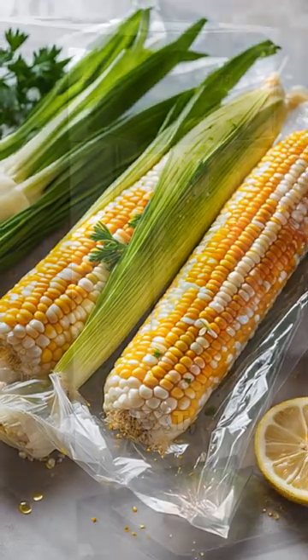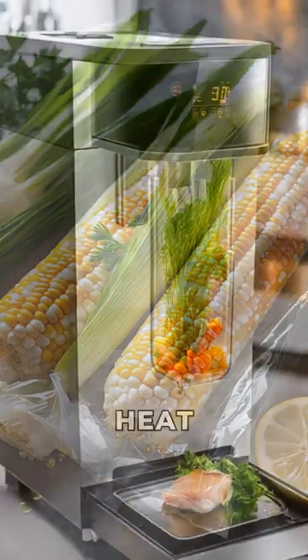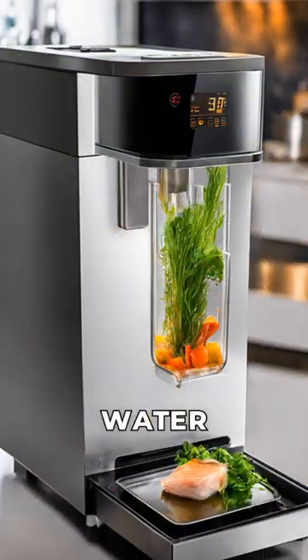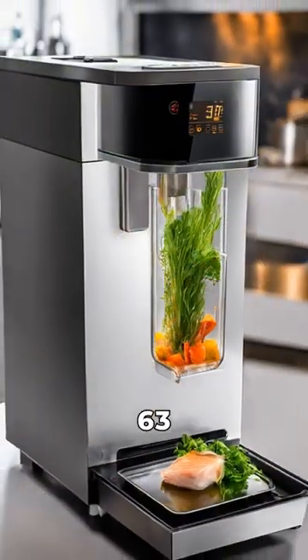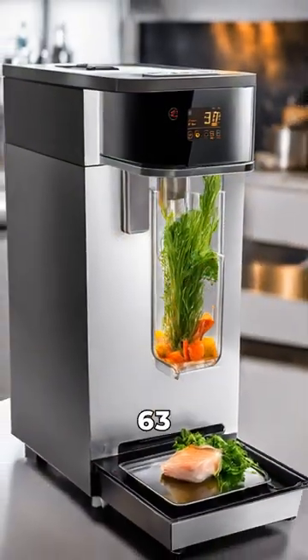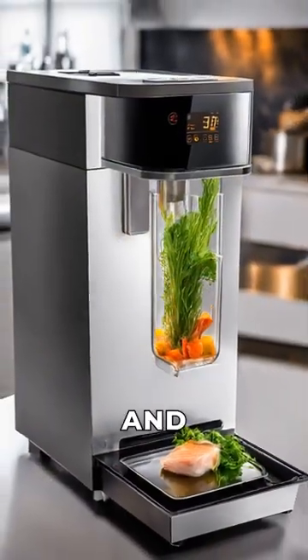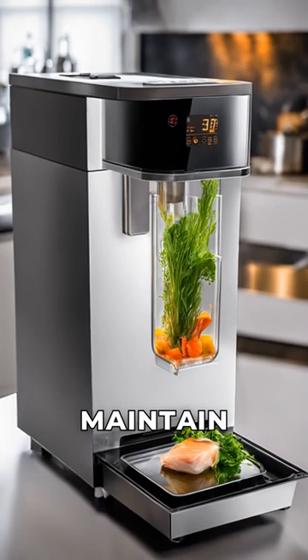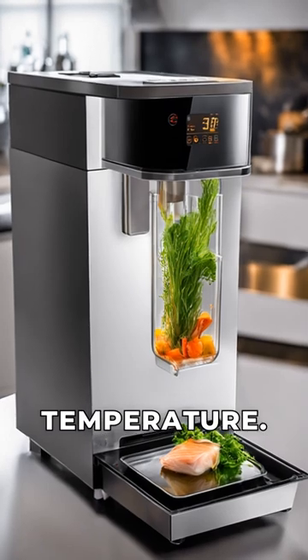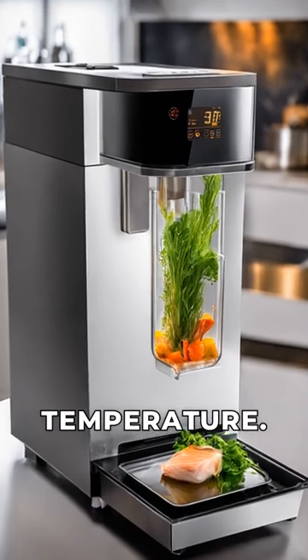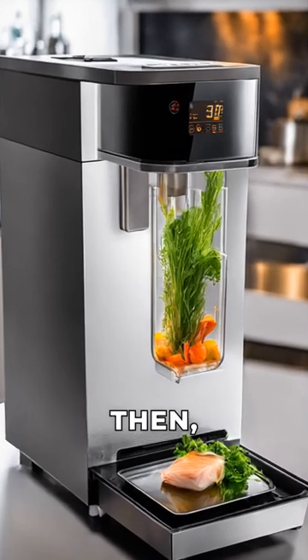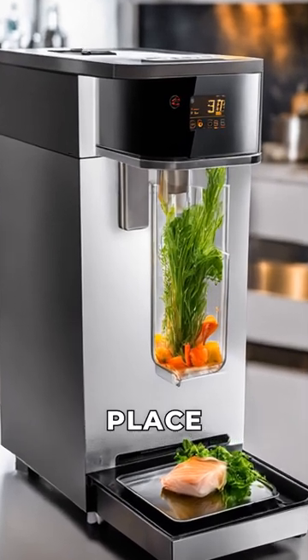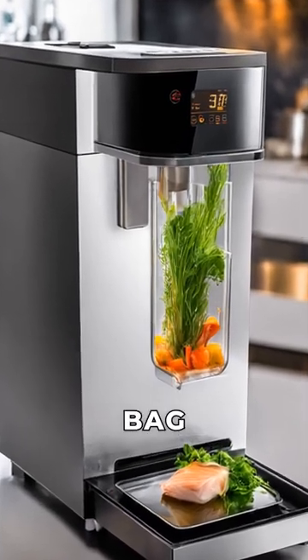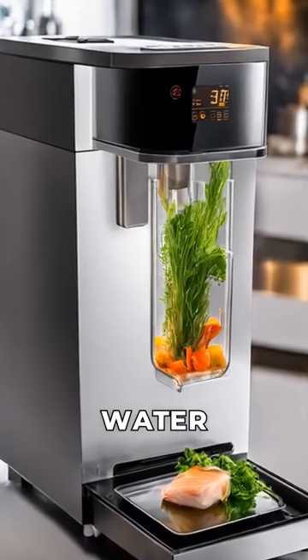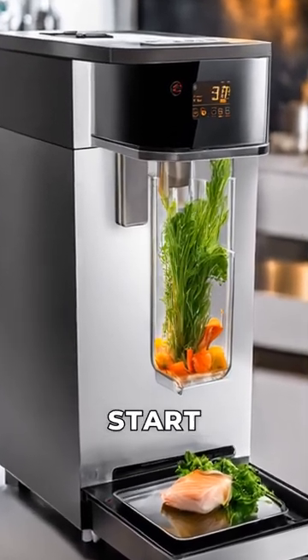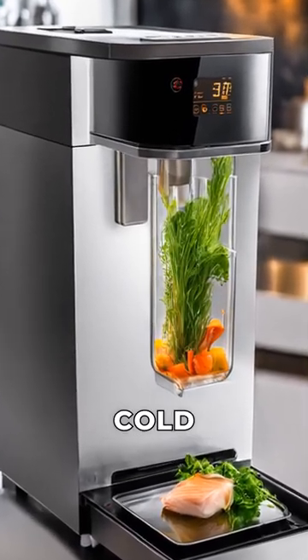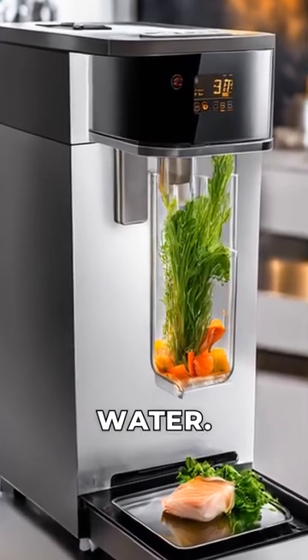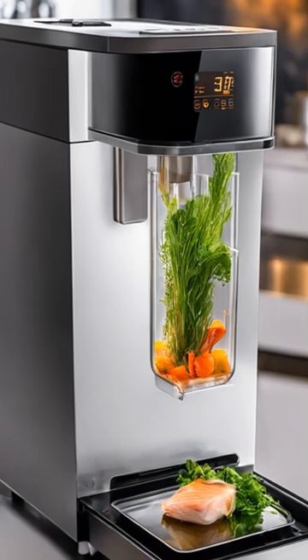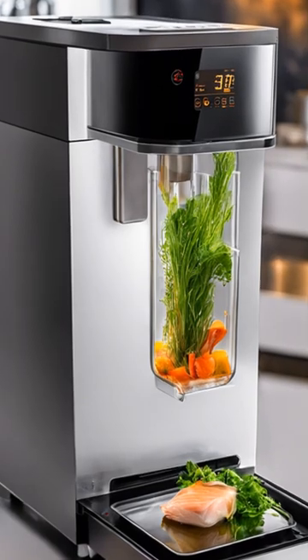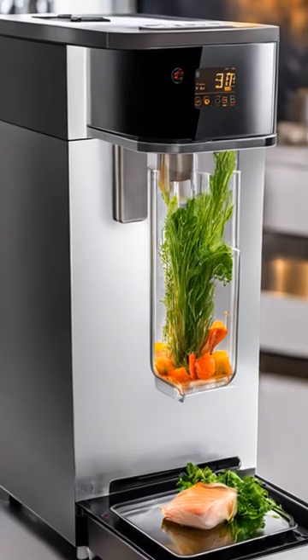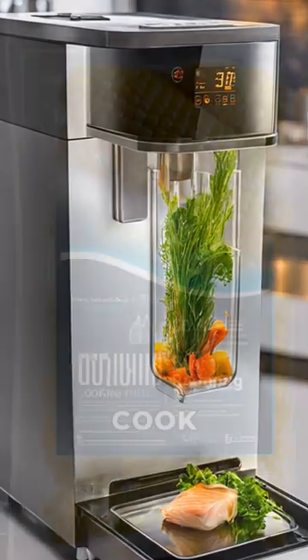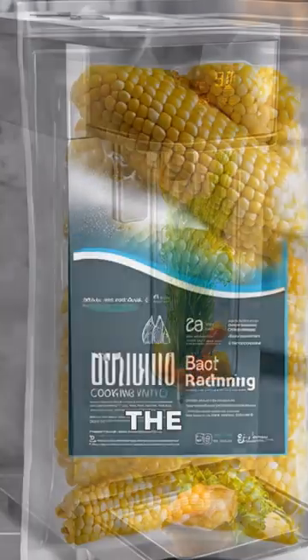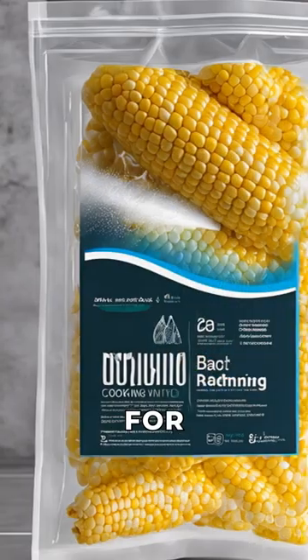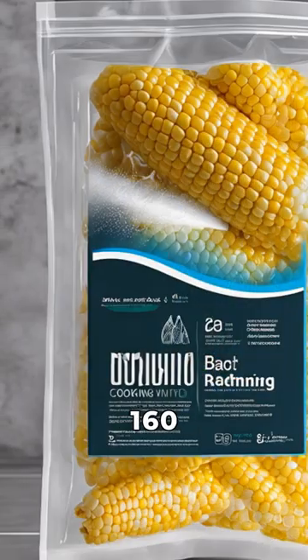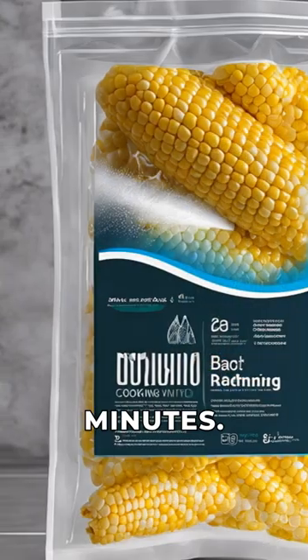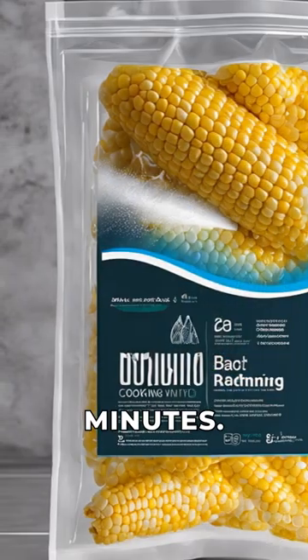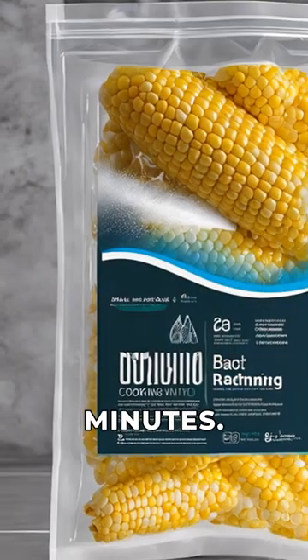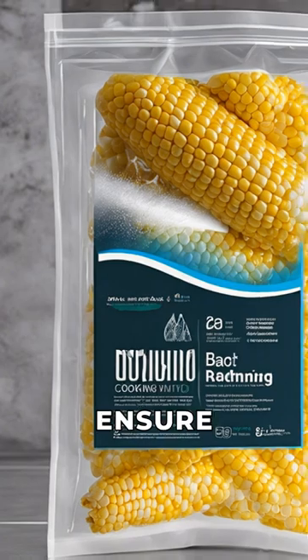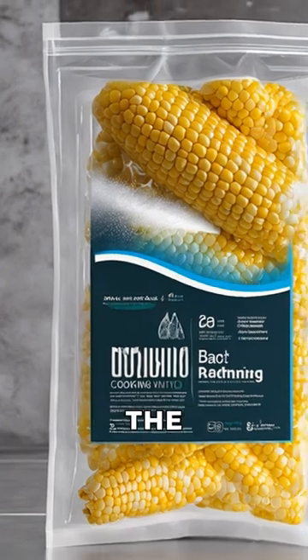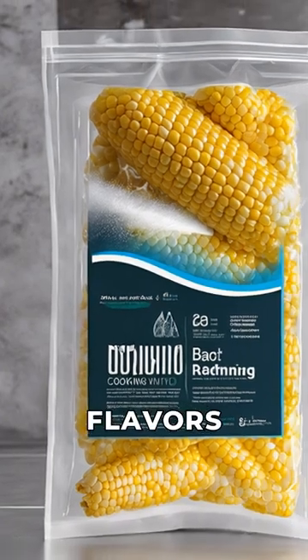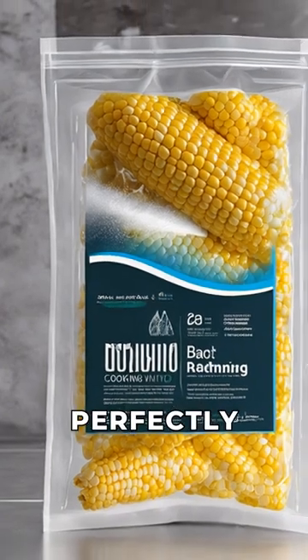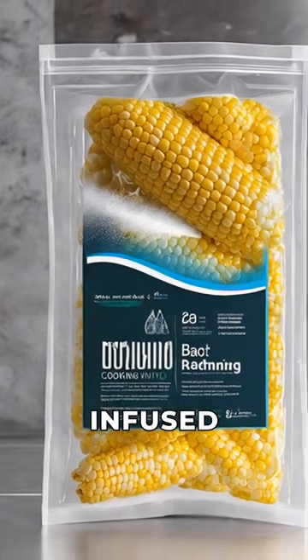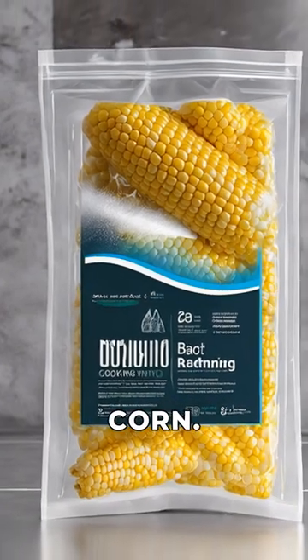Next, heat the water to 63 degrees C and maintain the temperature. Then, place the bag inside the water and start with cold water. Cook the corn in the water for 160 minutes. This will ensure that the flavors are perfectly infused into the corn.